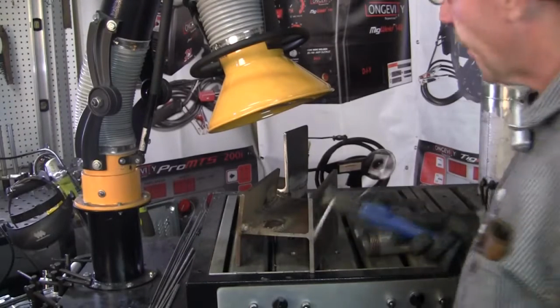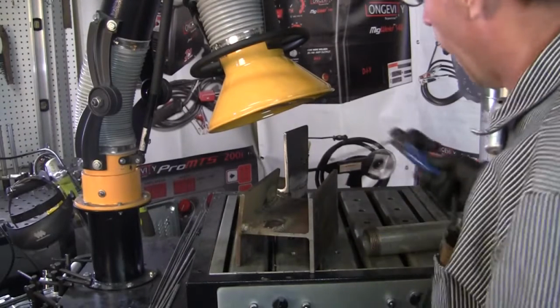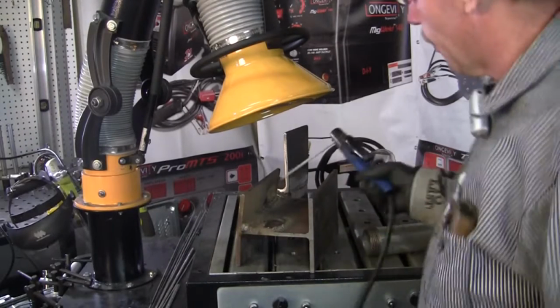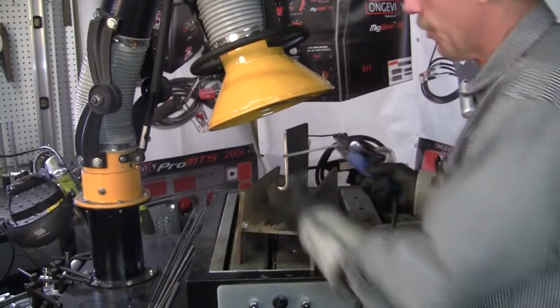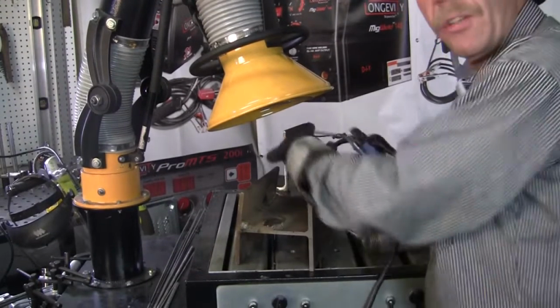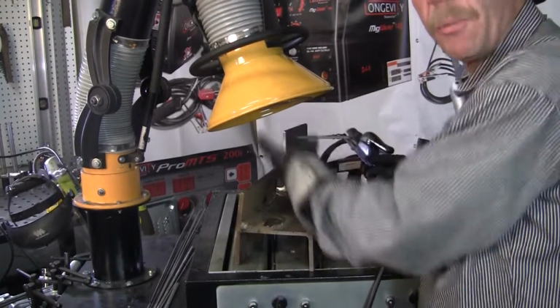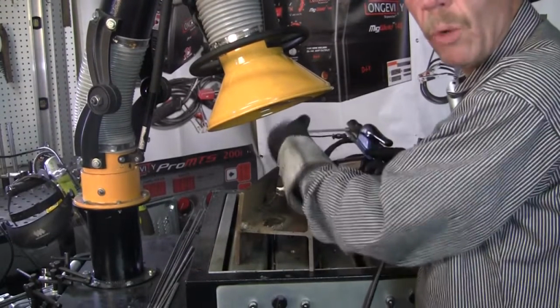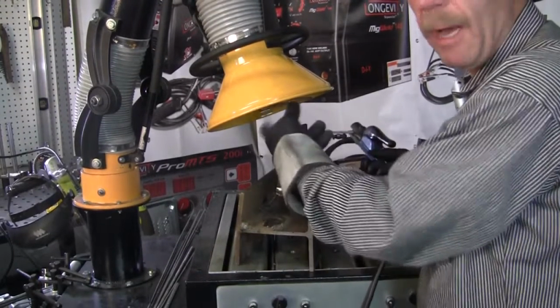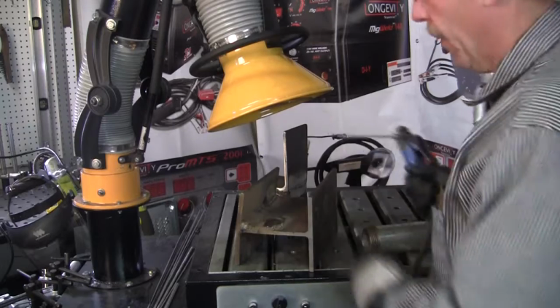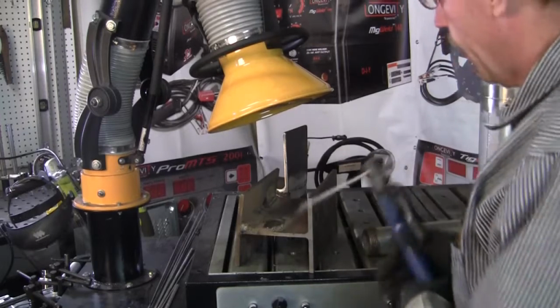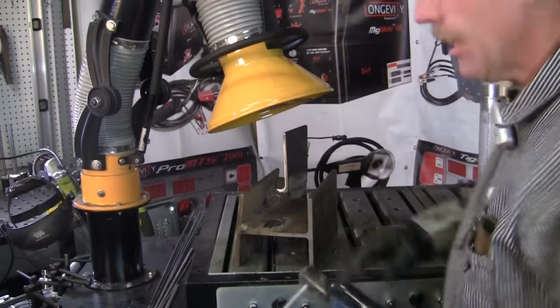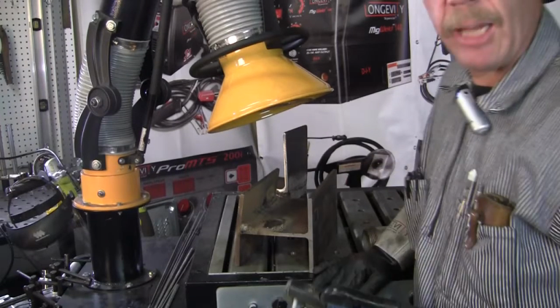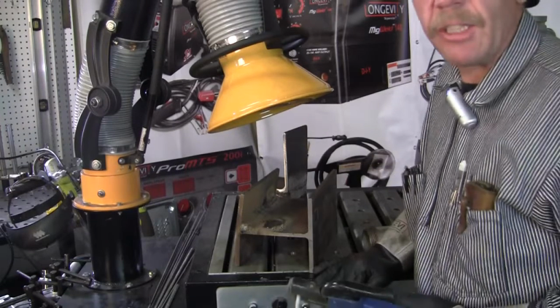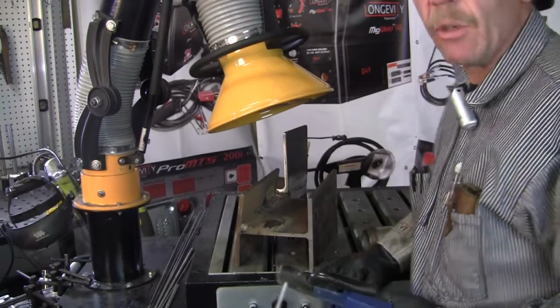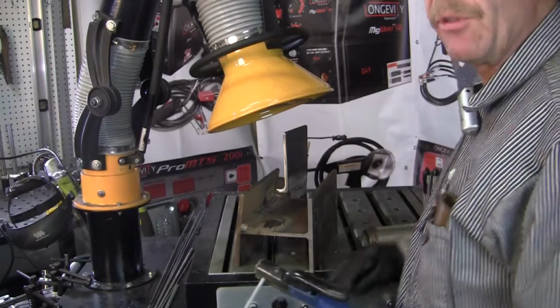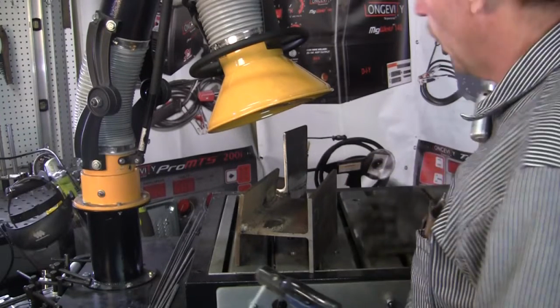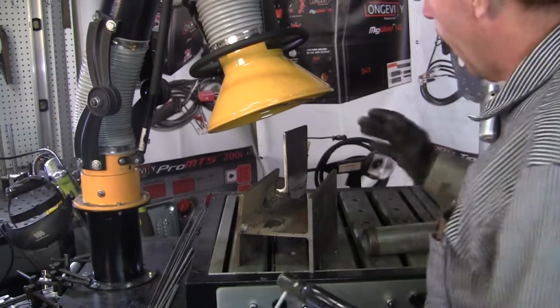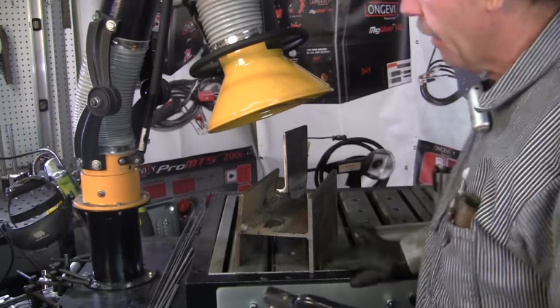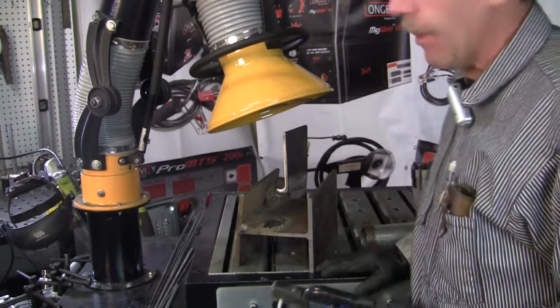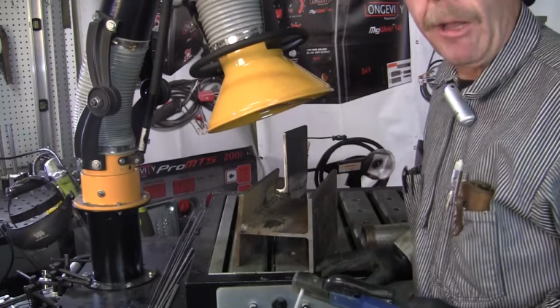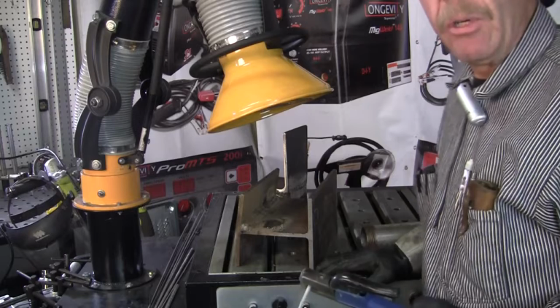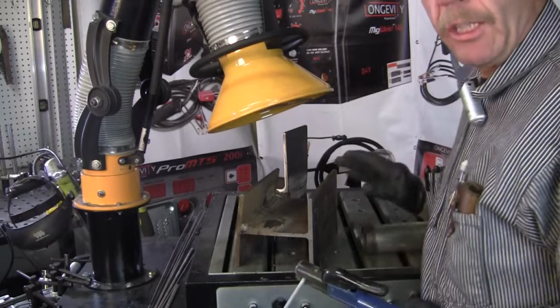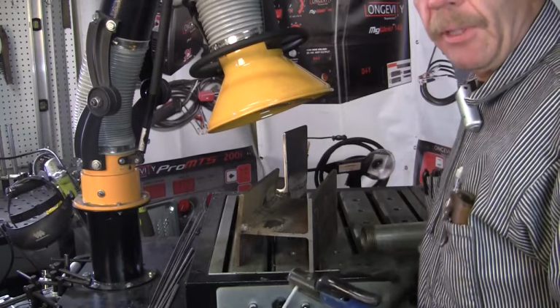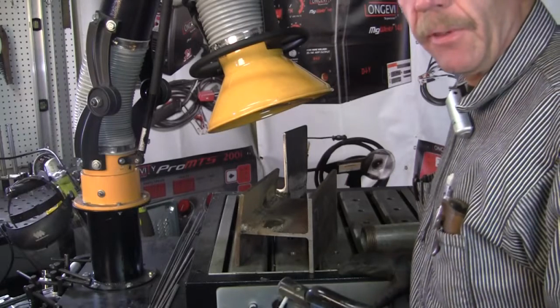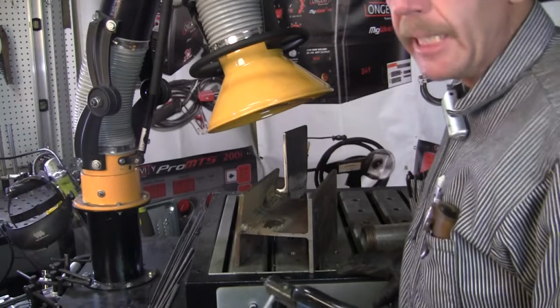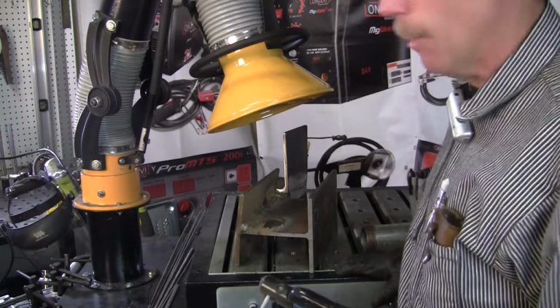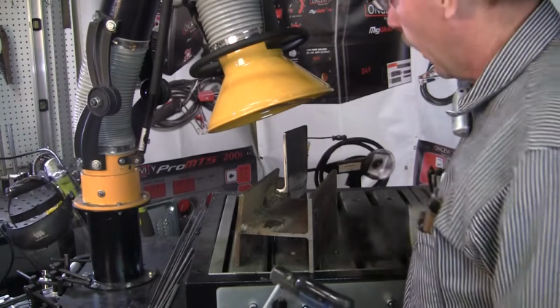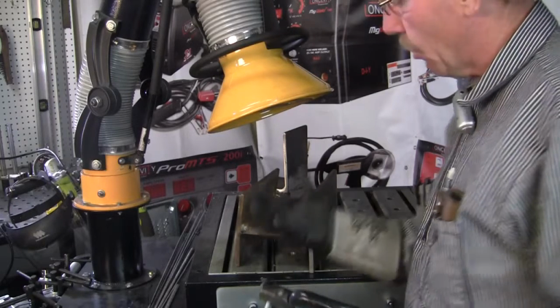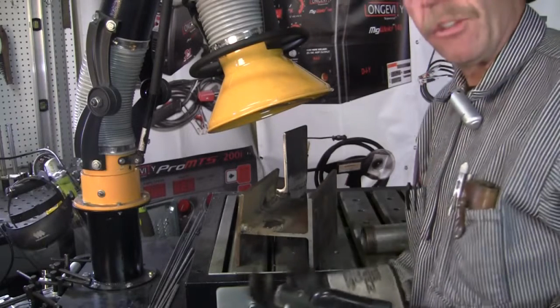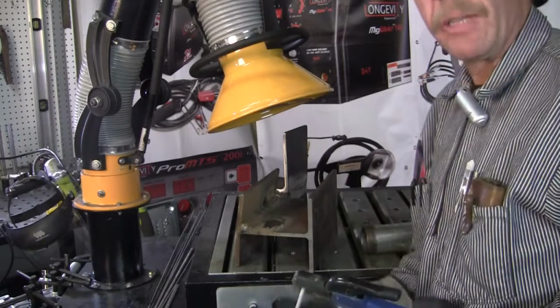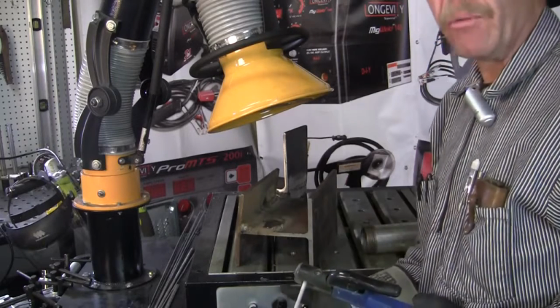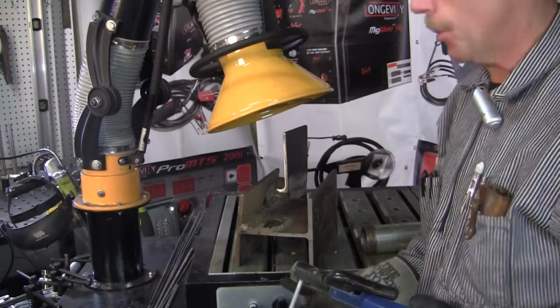You can see how it just draws that smoke right up out of there. This table is actually even equipped to have the airline hooked up to the complete table, and it will draw the smoke down from you.